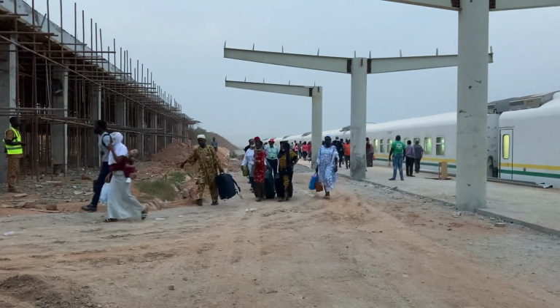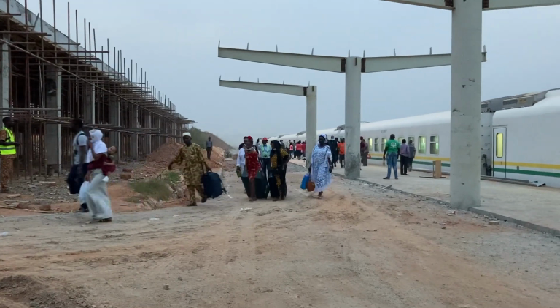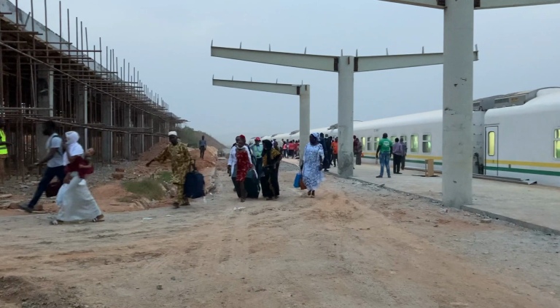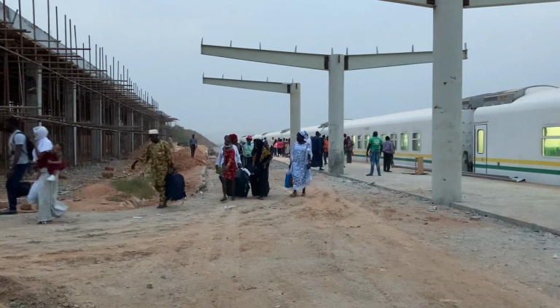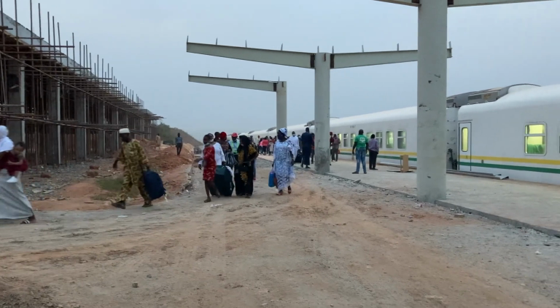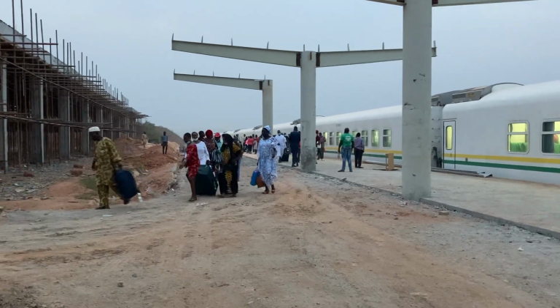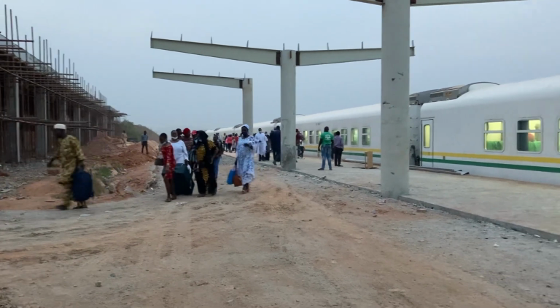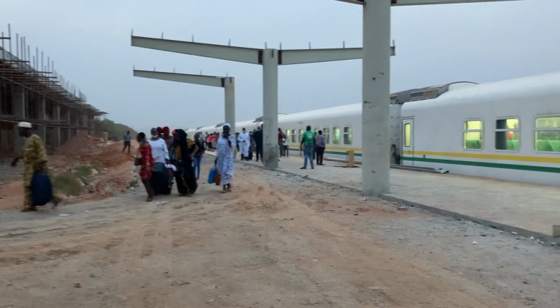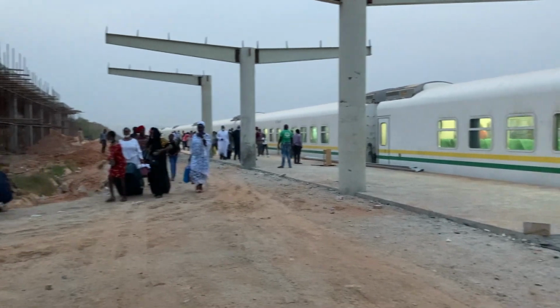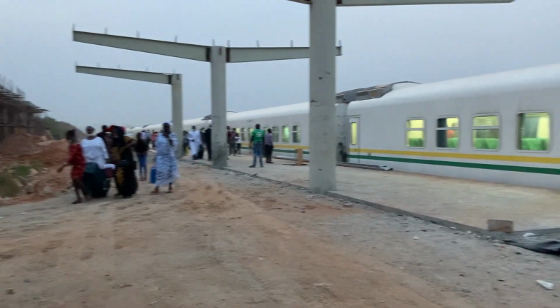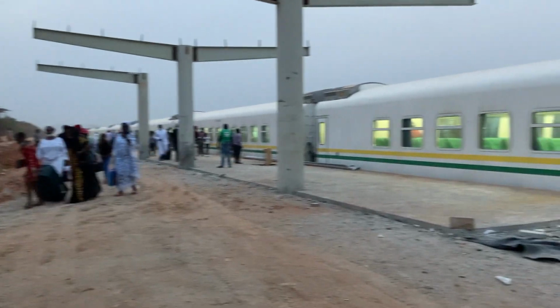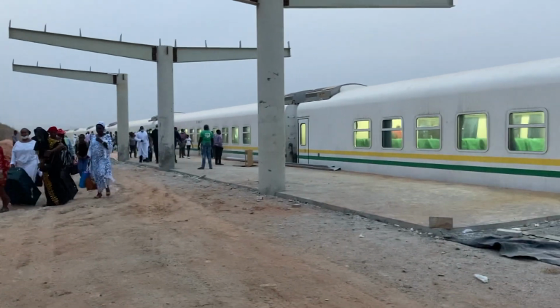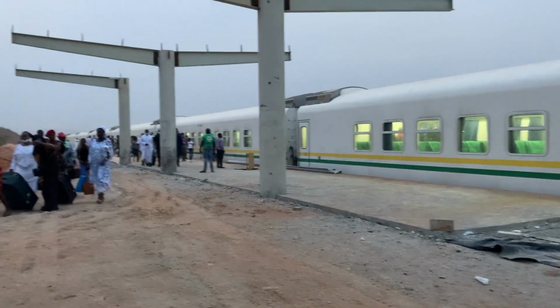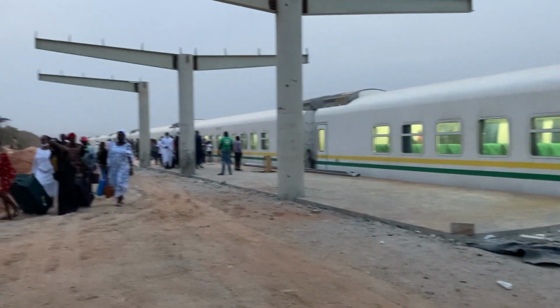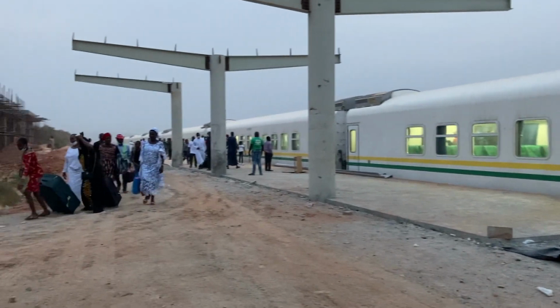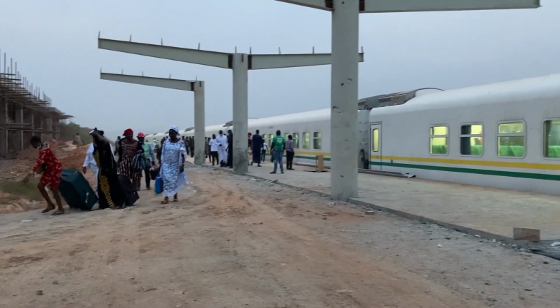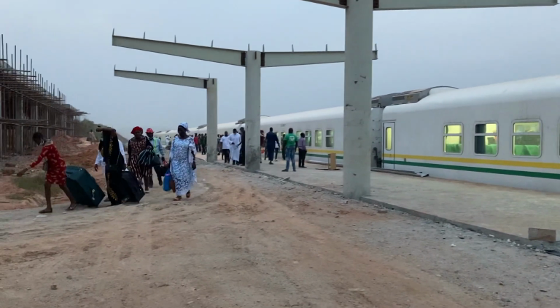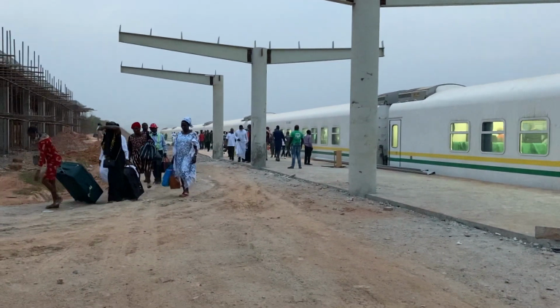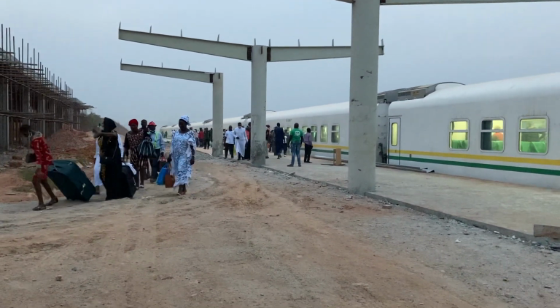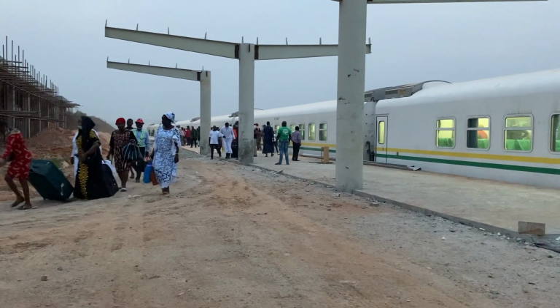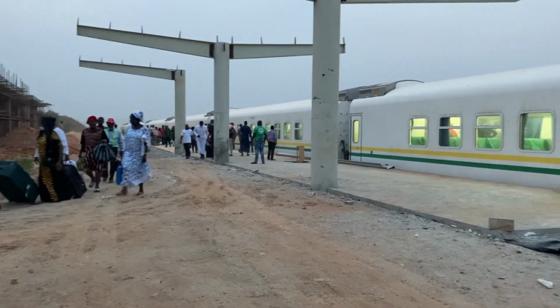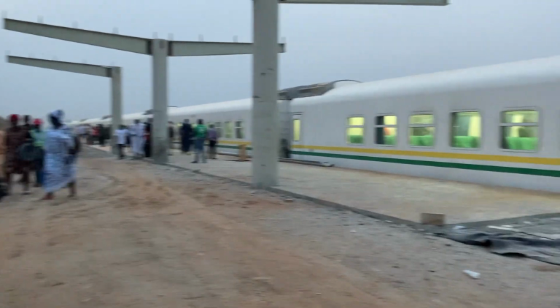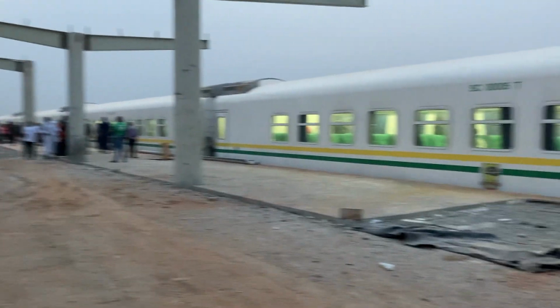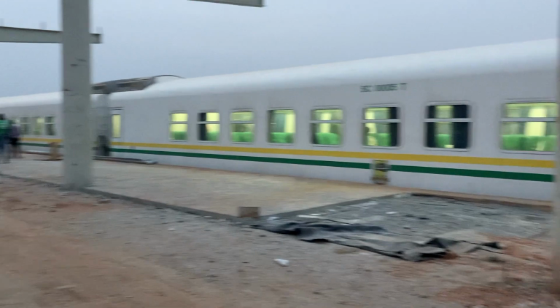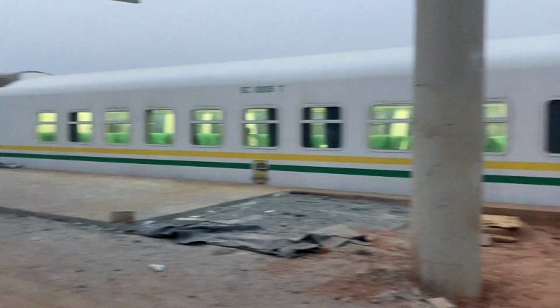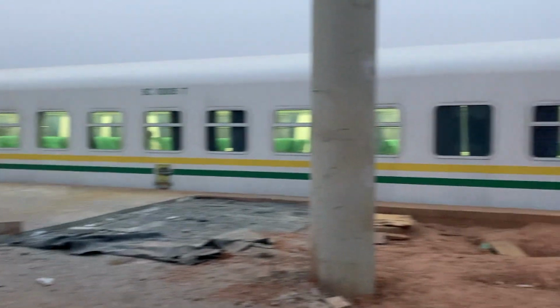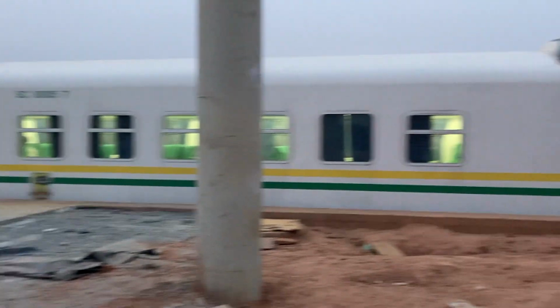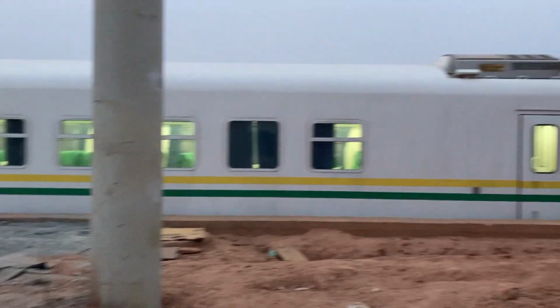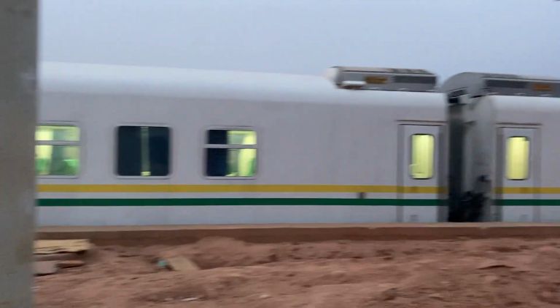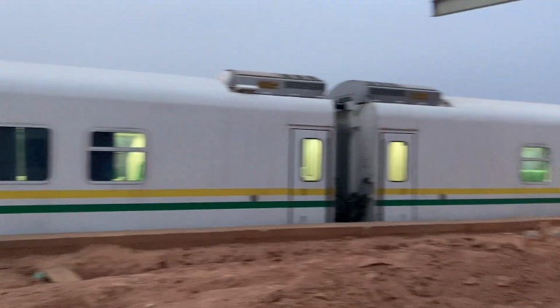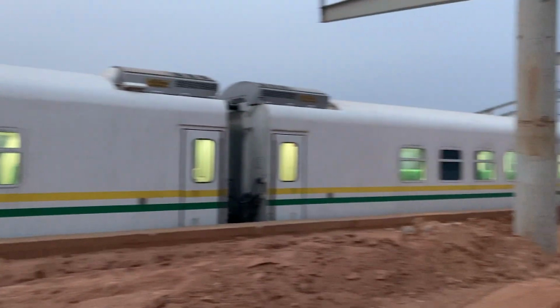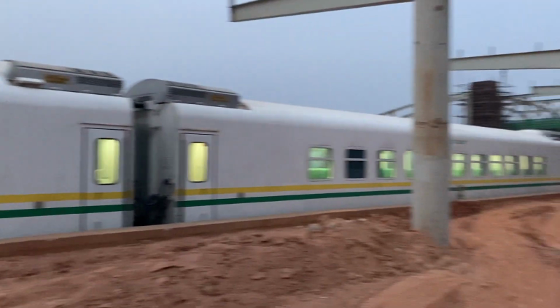All right, here we have arrived in Ibadan. A lot of people are taking advantage of this train. It's still under construction.